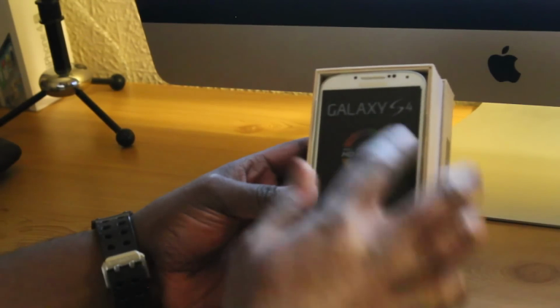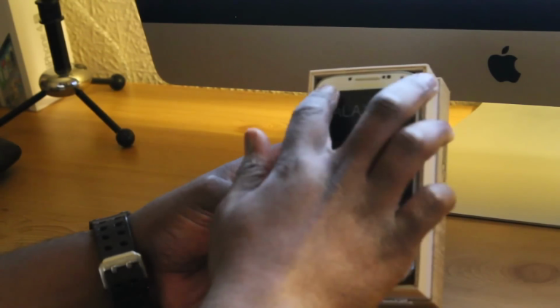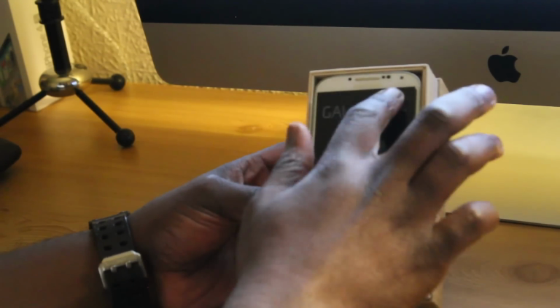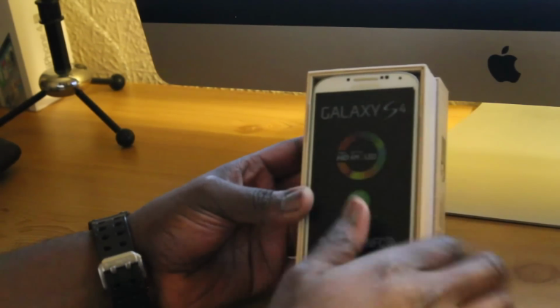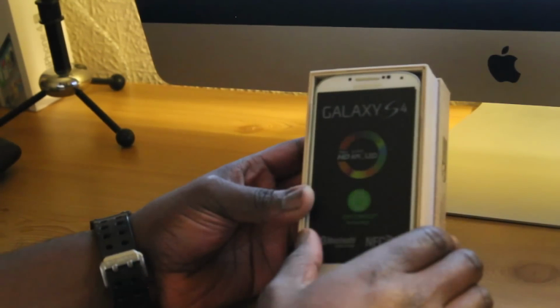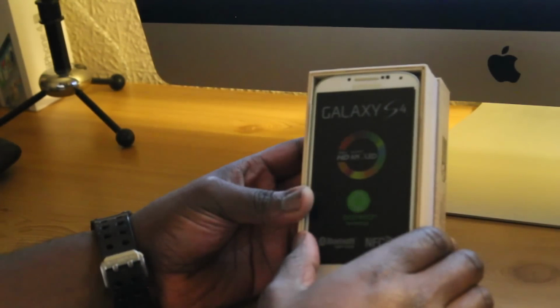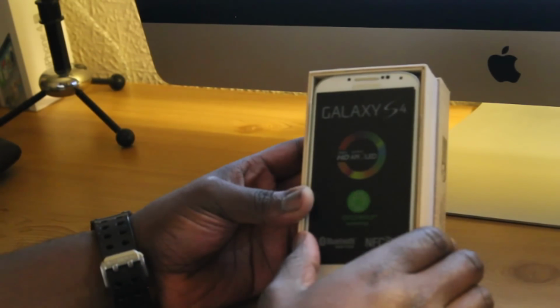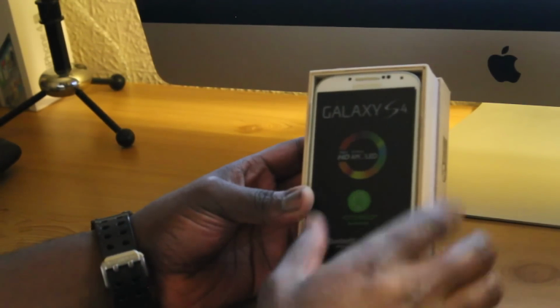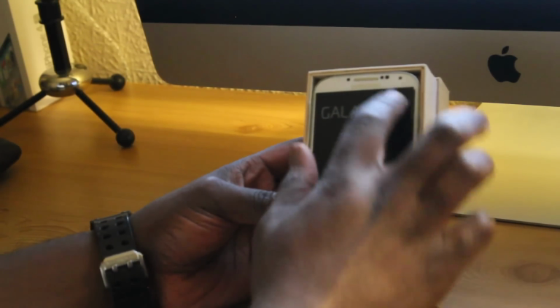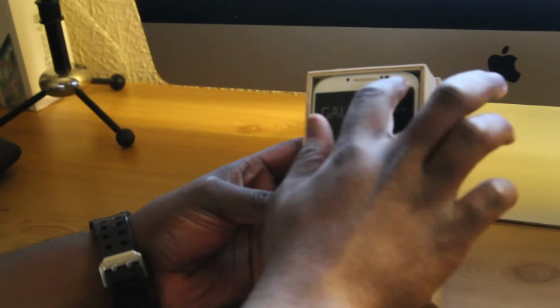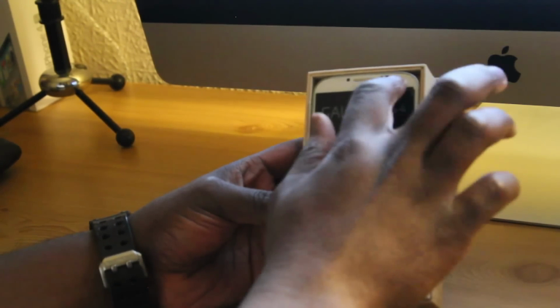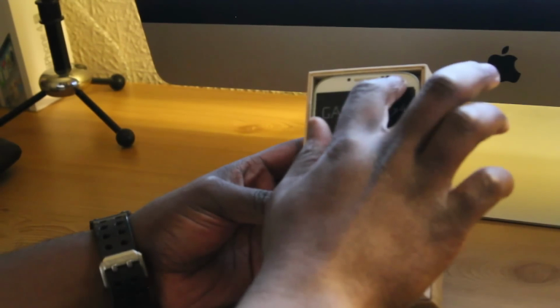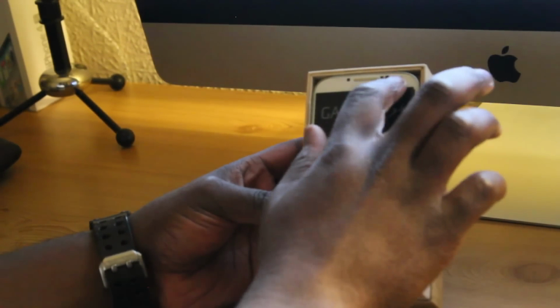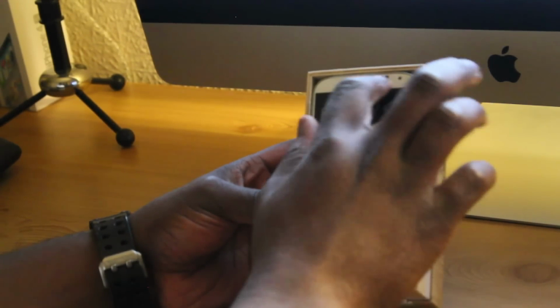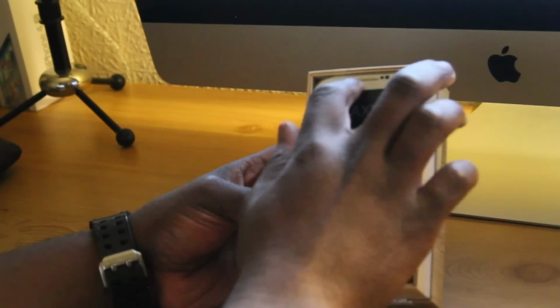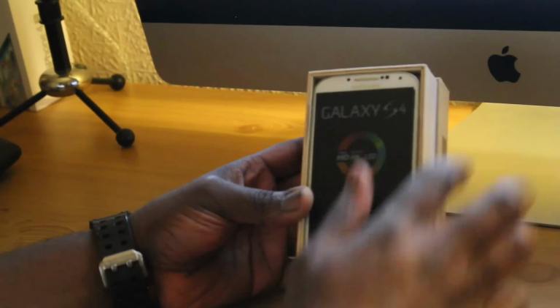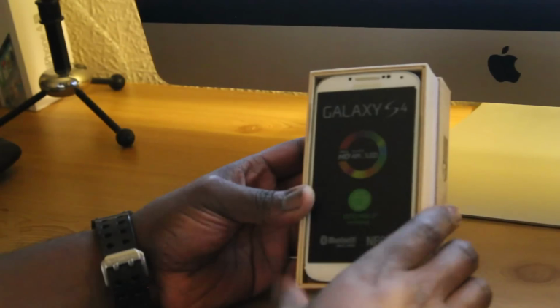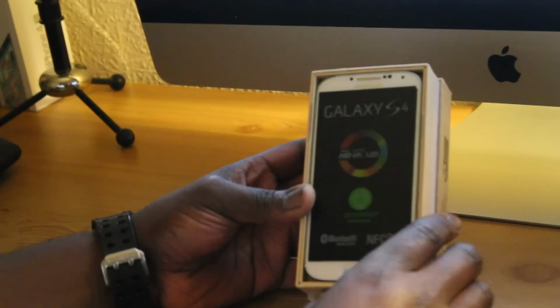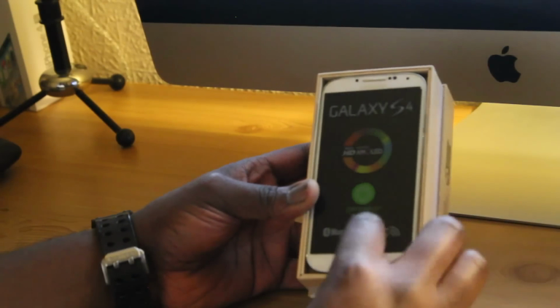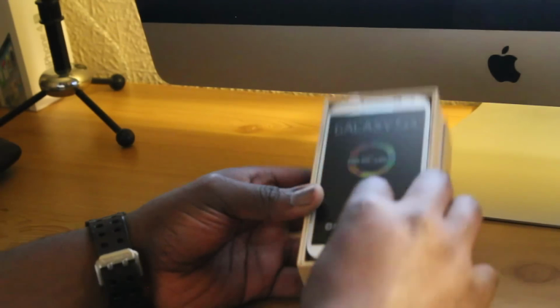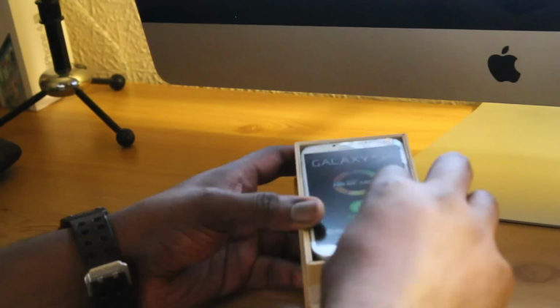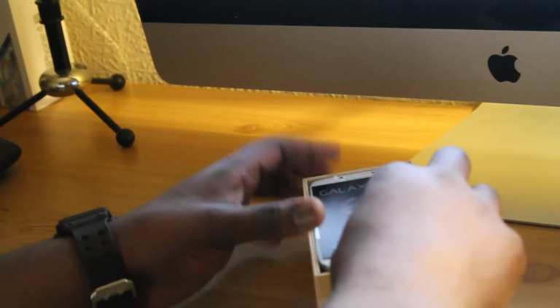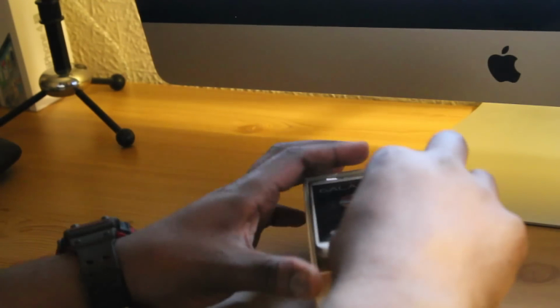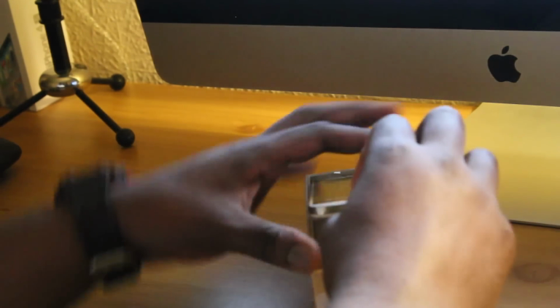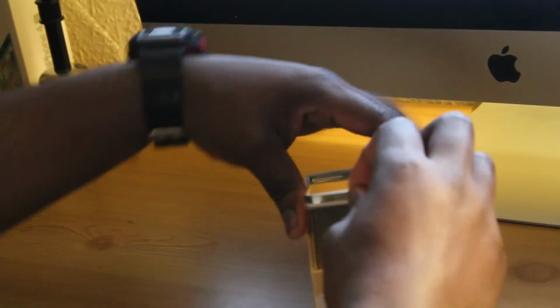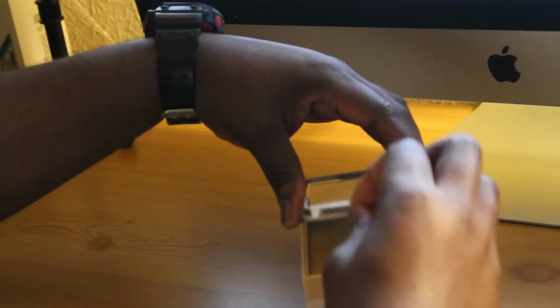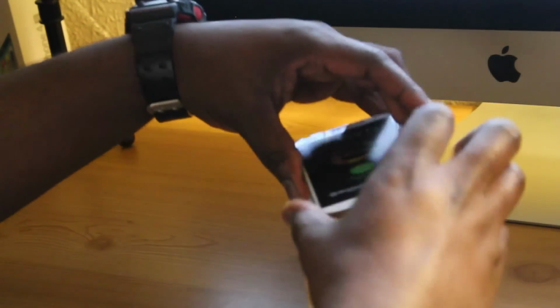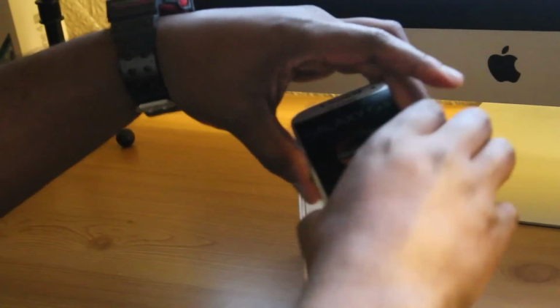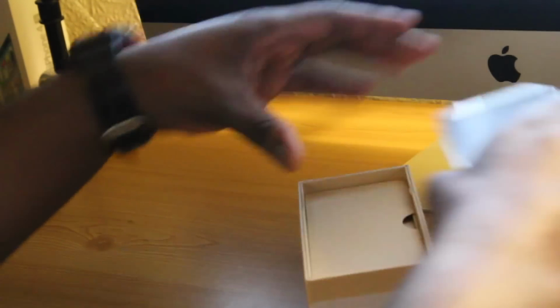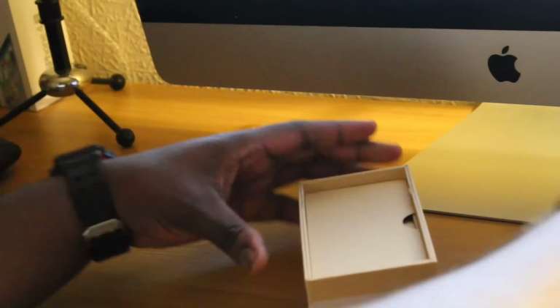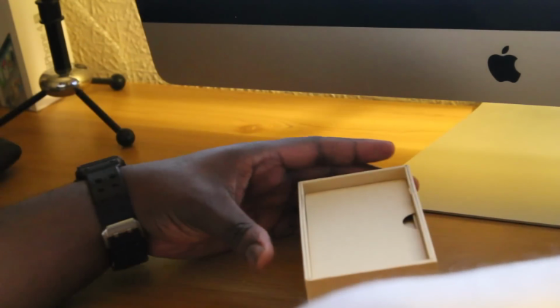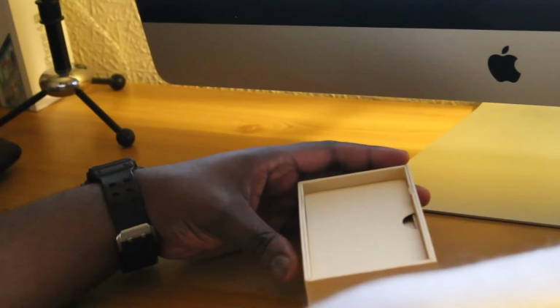On the top here you can see the sensors — four different sensors. But let's put this aside for now and see what we get in the box.